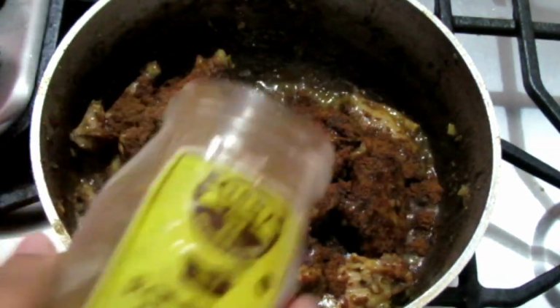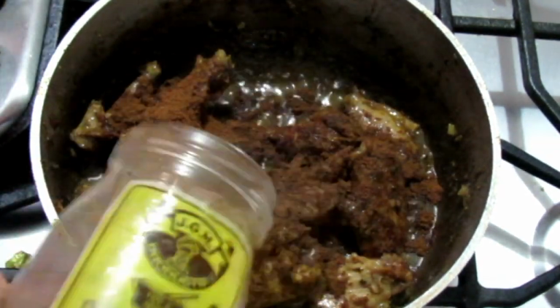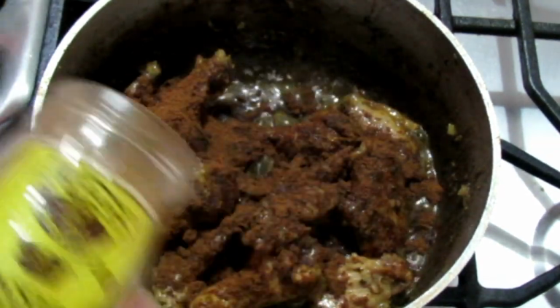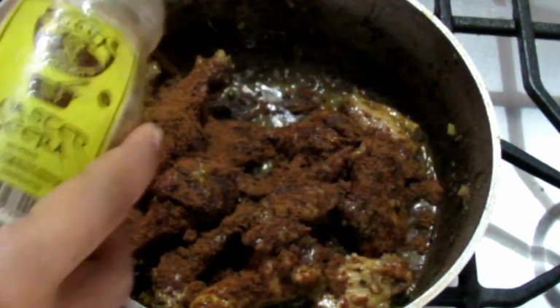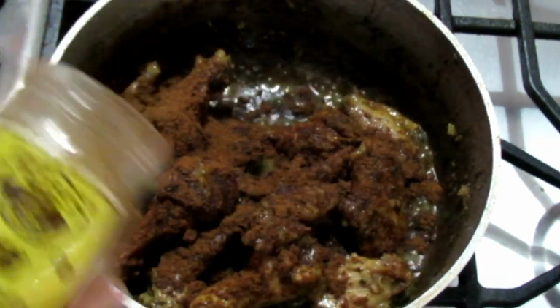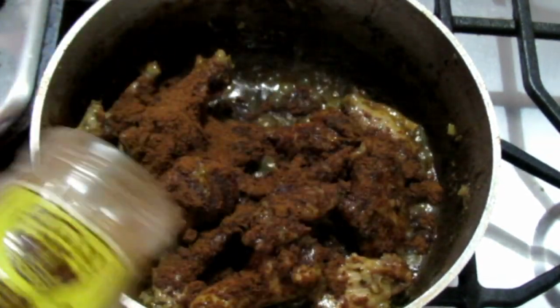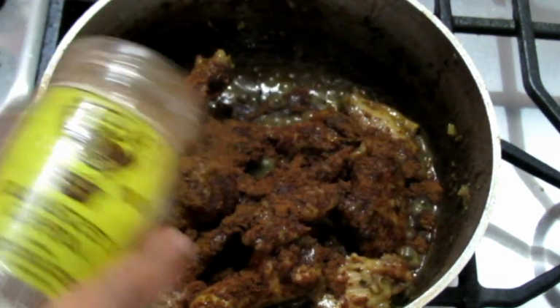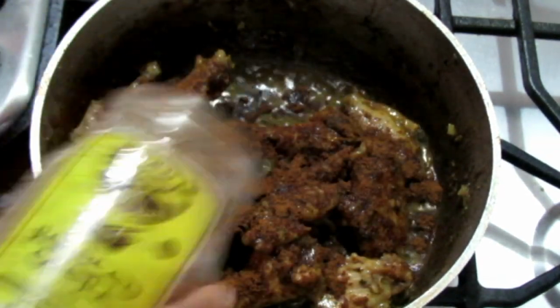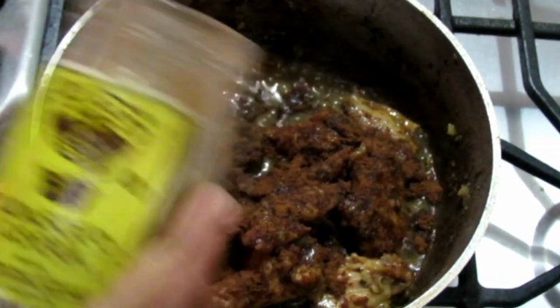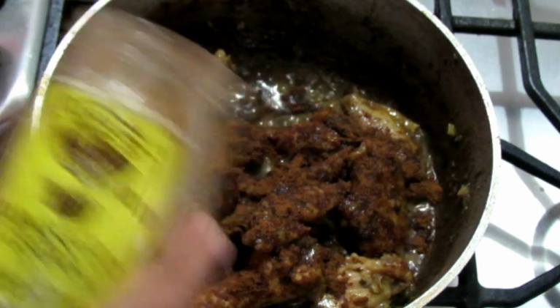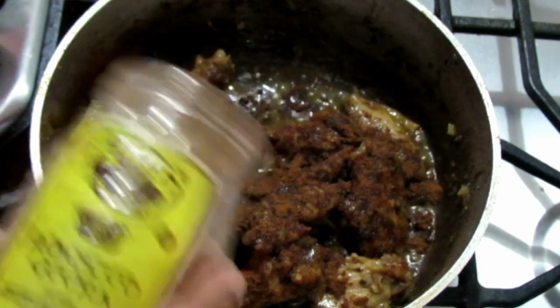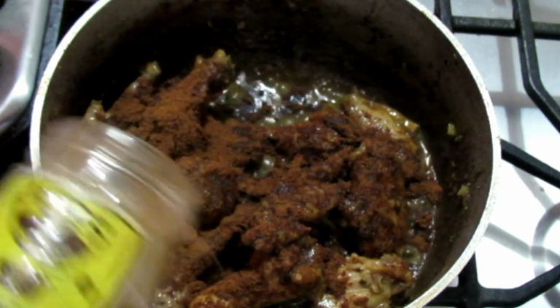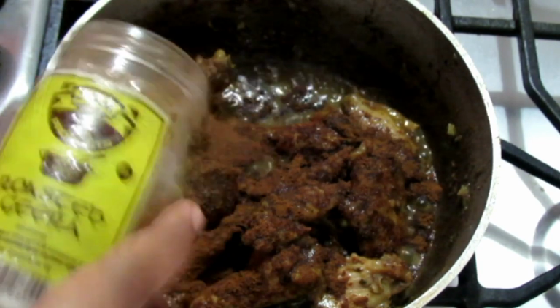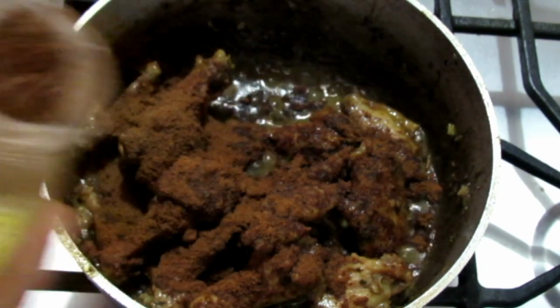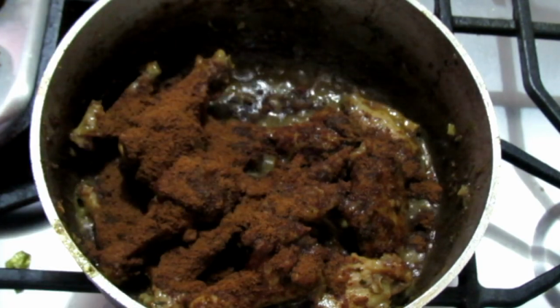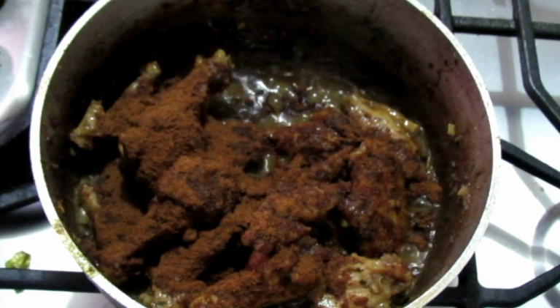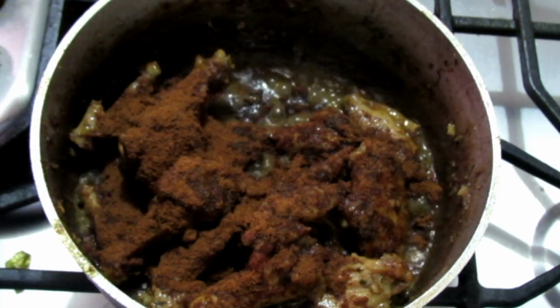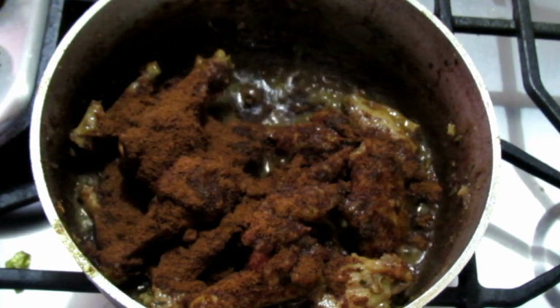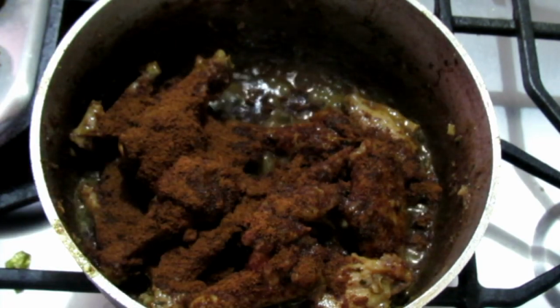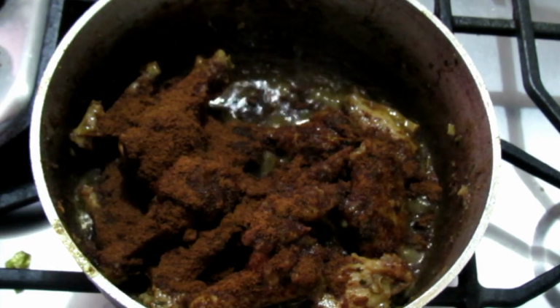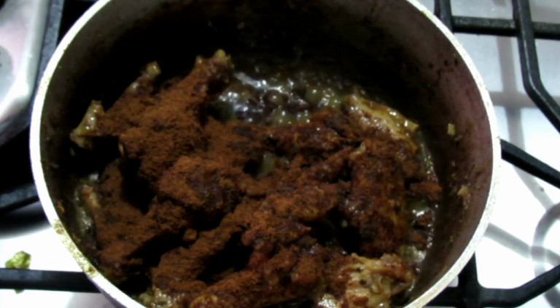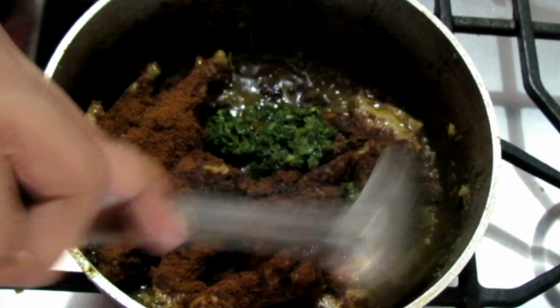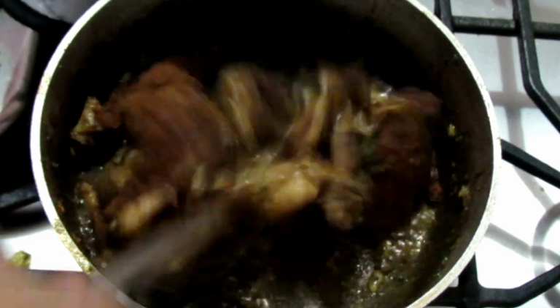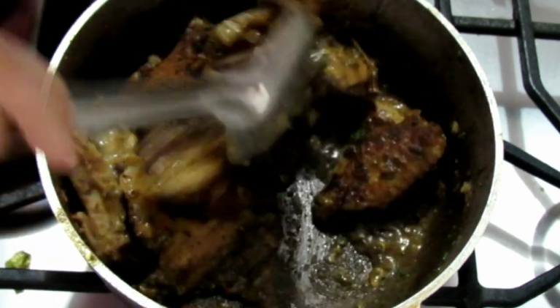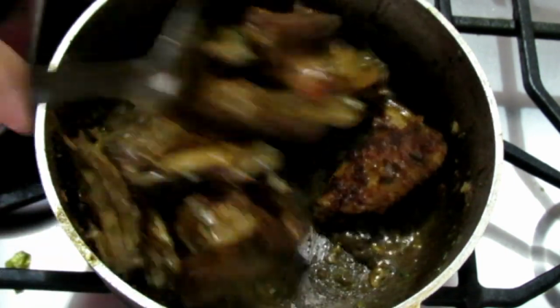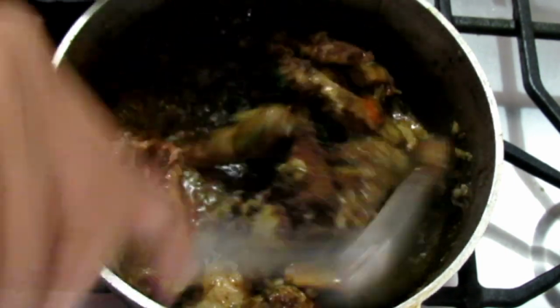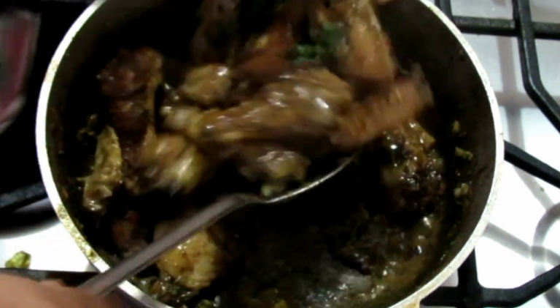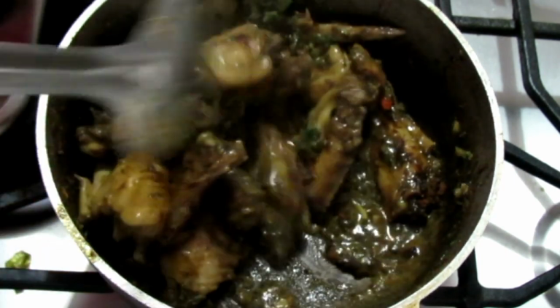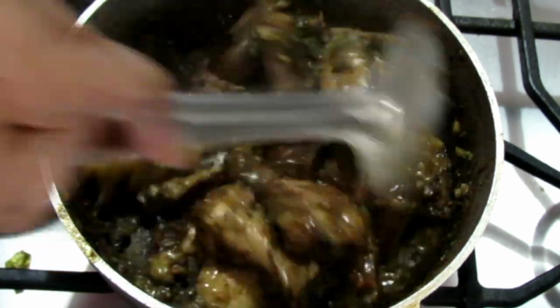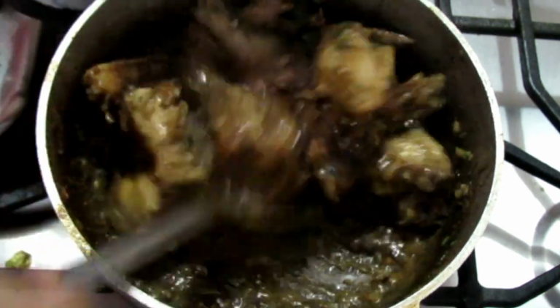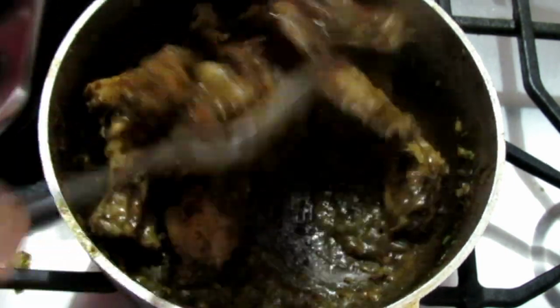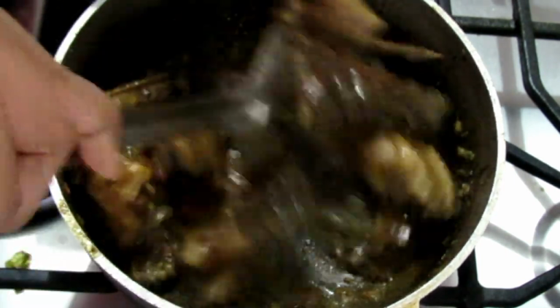When it's almost finished, taste for salt and black pepper, add a little more green seasoning and hot pepper, and then sprinkle in some of the roasted Jira. The amount you use depends on how much Jira flavor you want — to me, the more the better. Stir it up and let it cook for two to three more minutes on high heat.